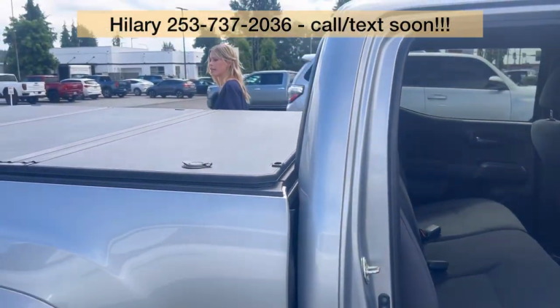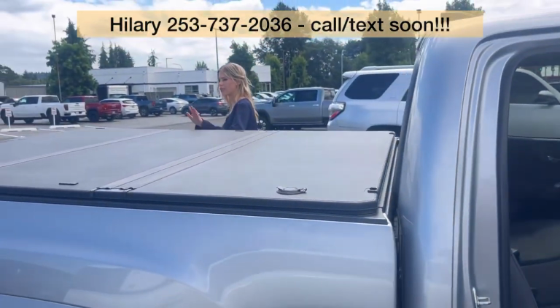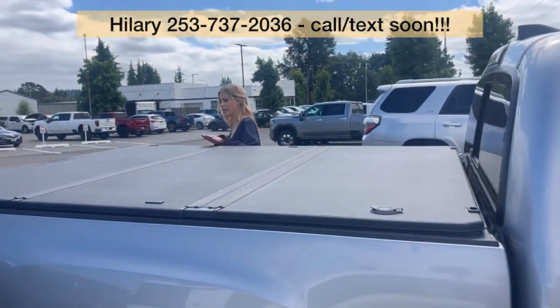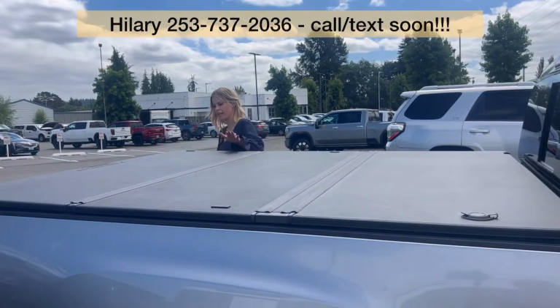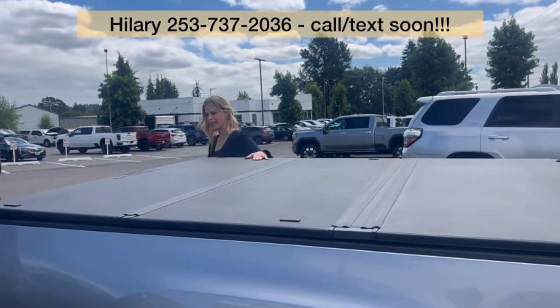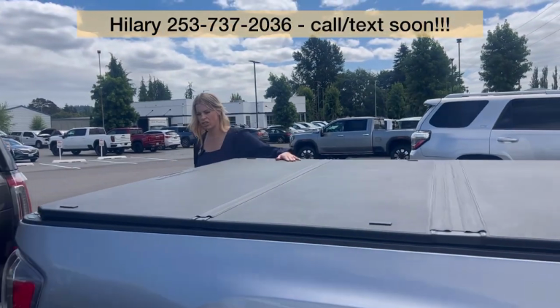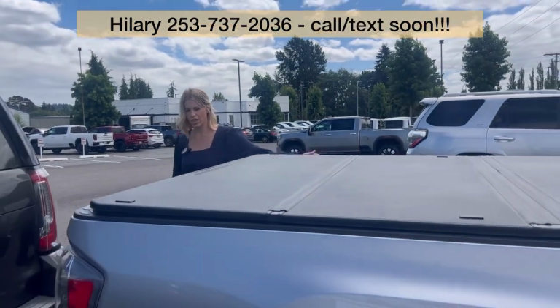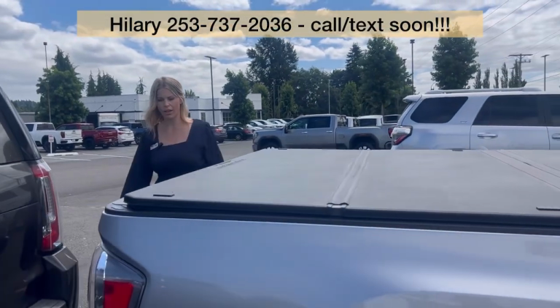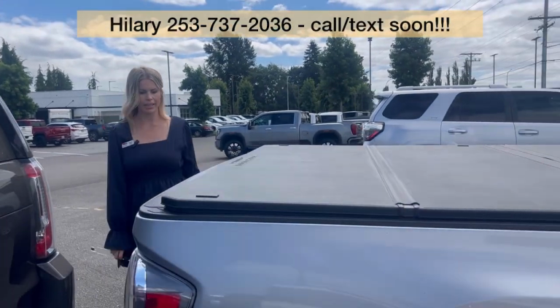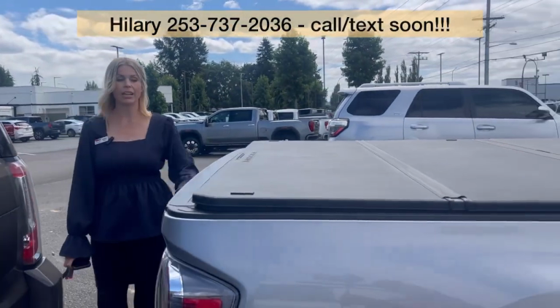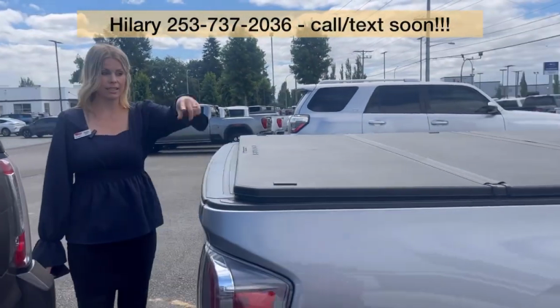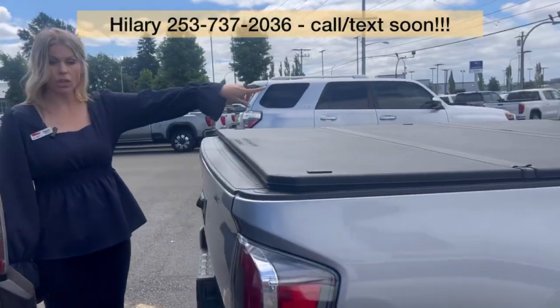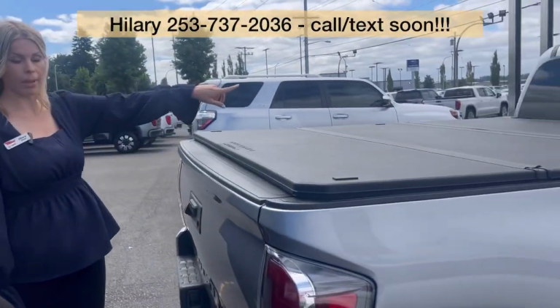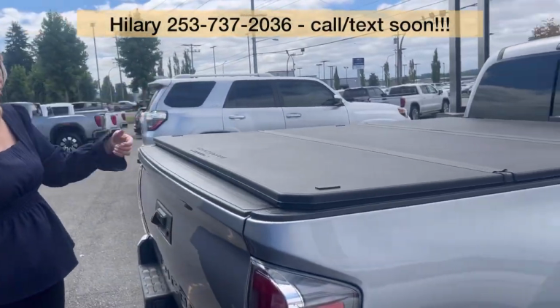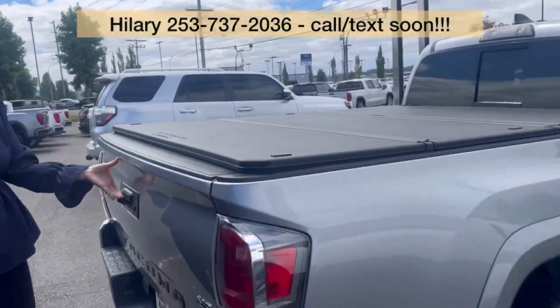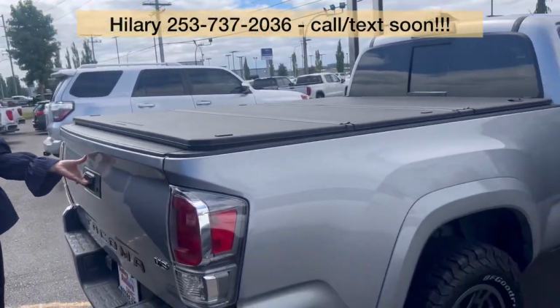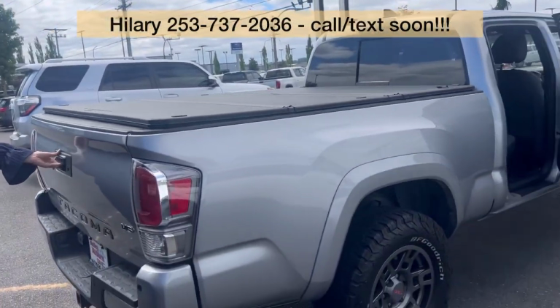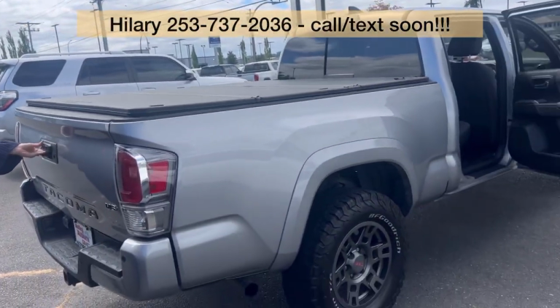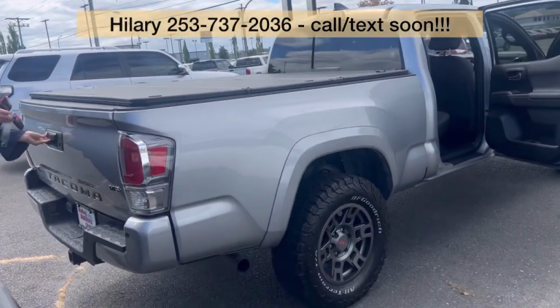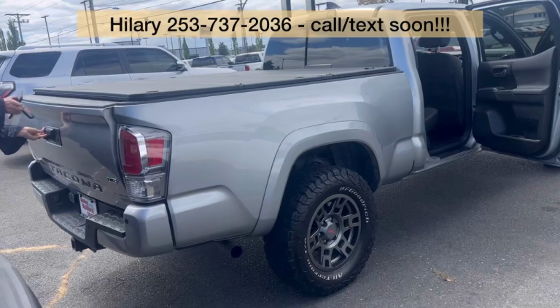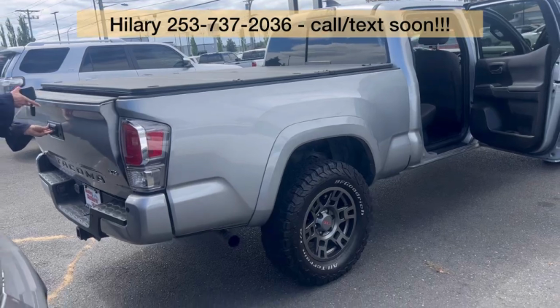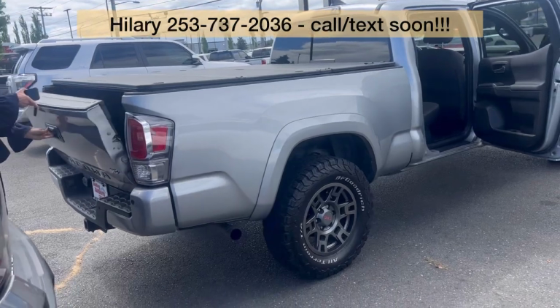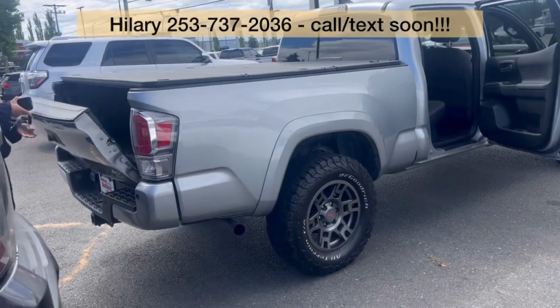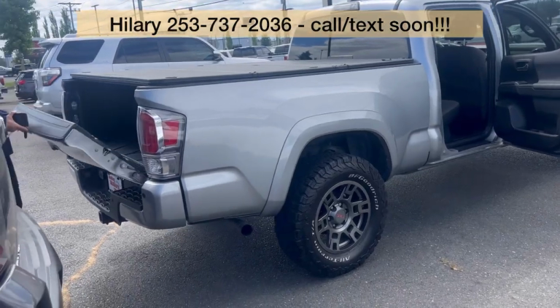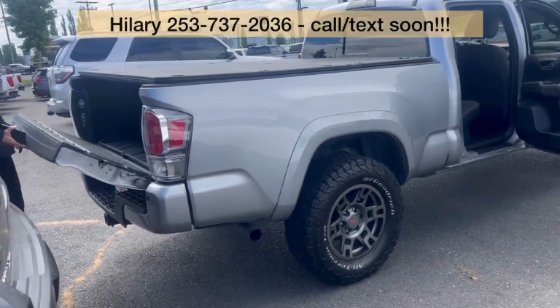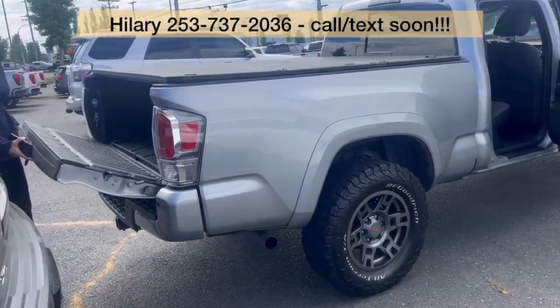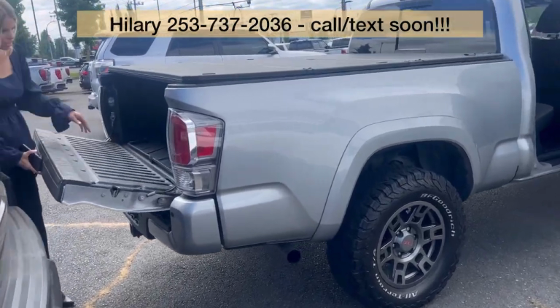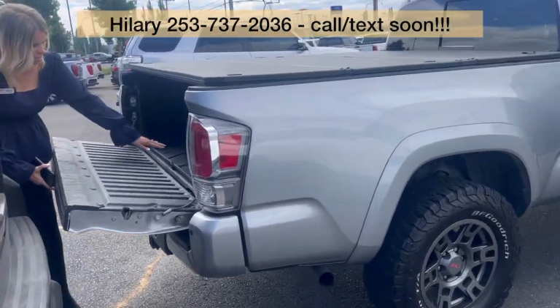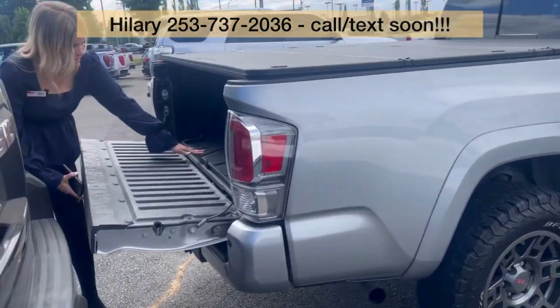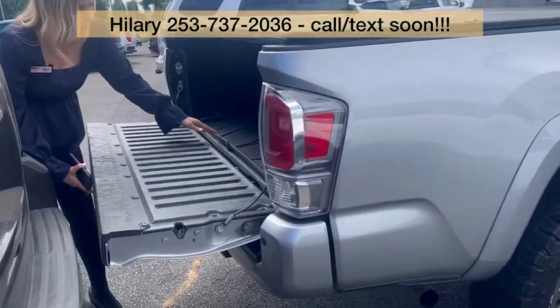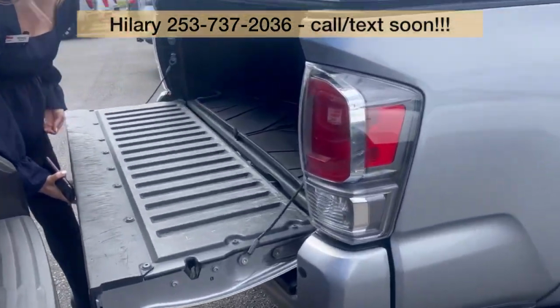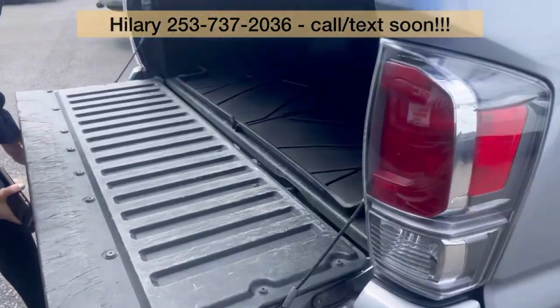It does have the nice sturdy tonneau cover back here. It is a long bed, which I love — they are hard to find. This is a V6, and it even has a bed mat in here.